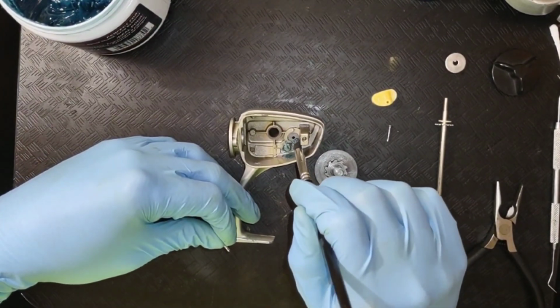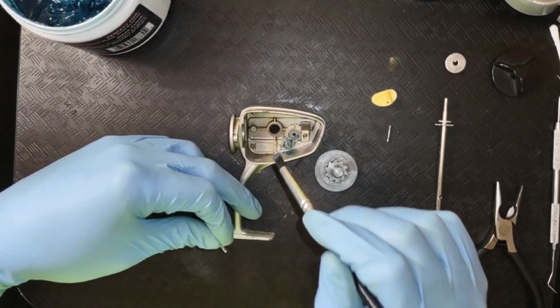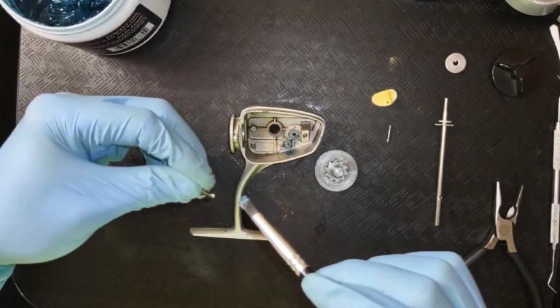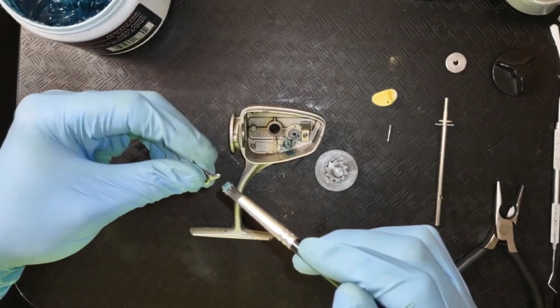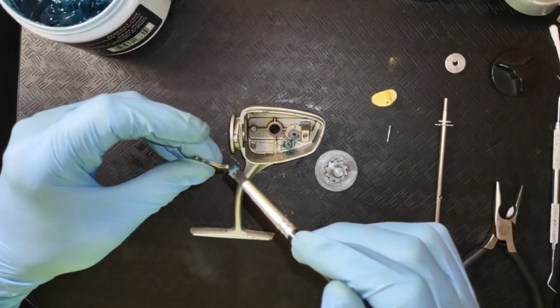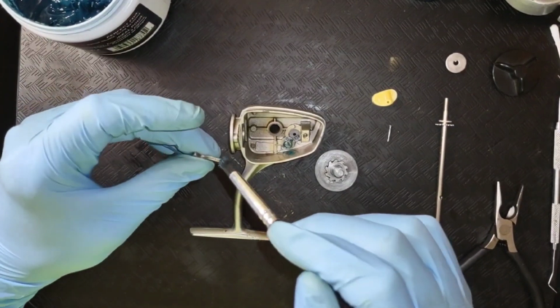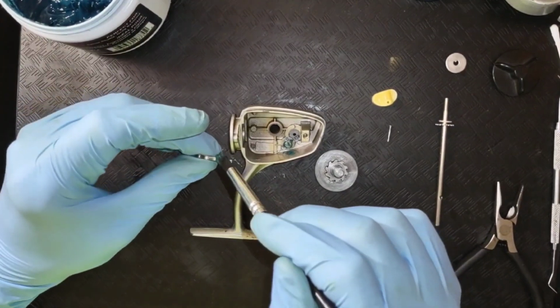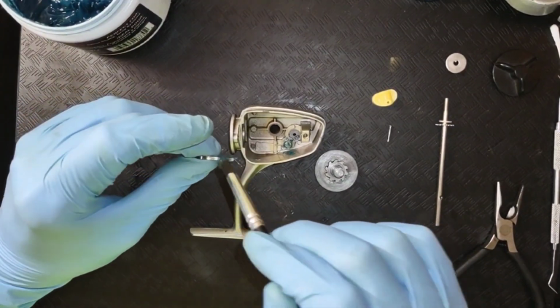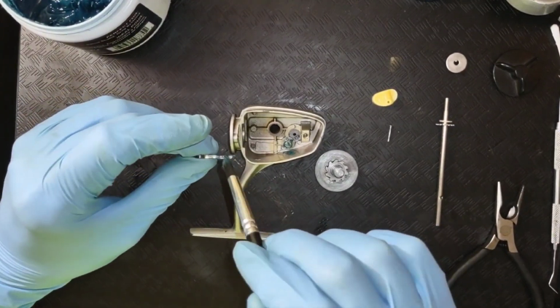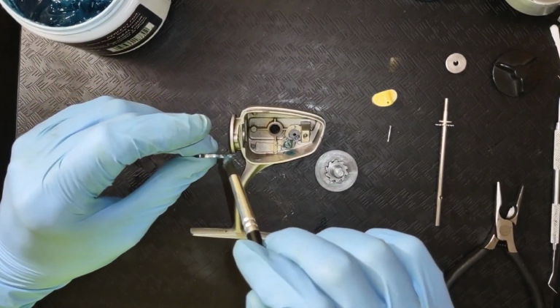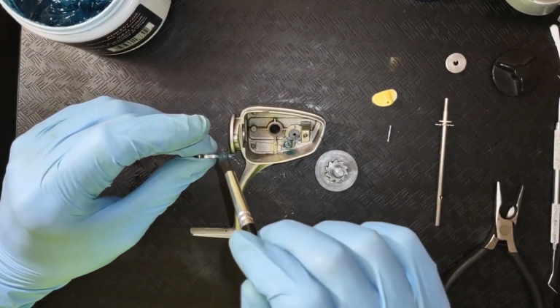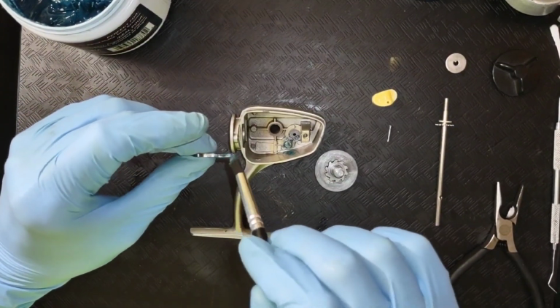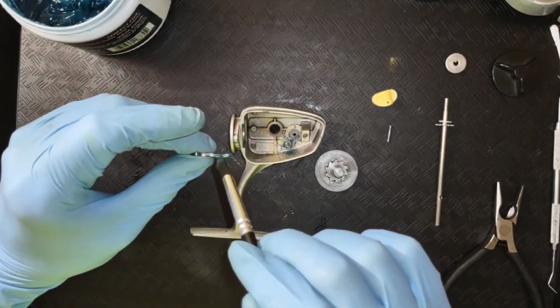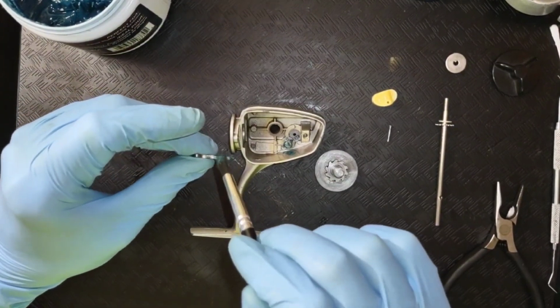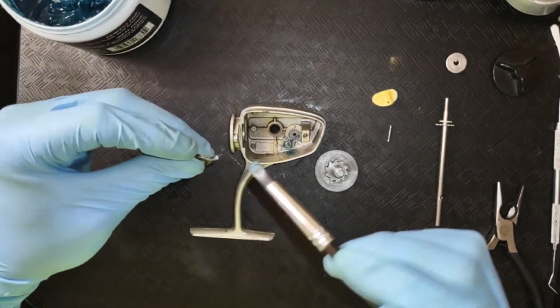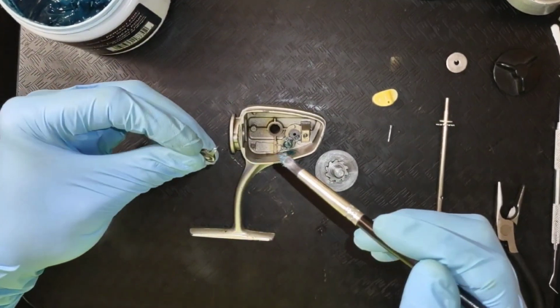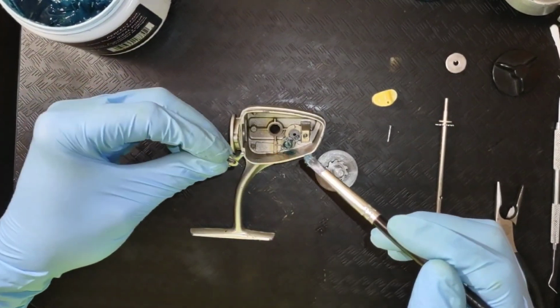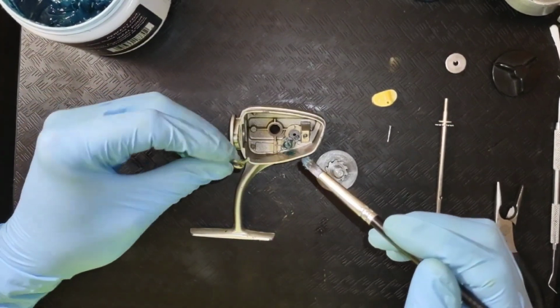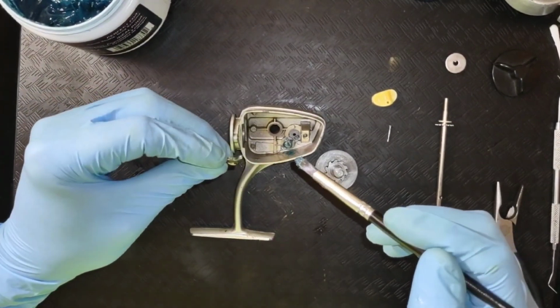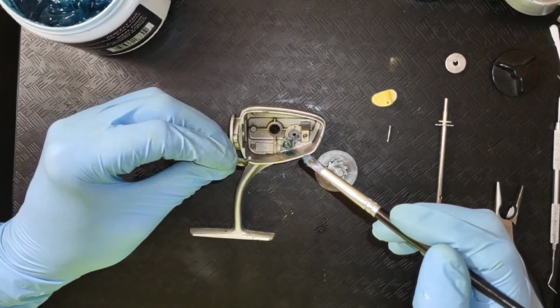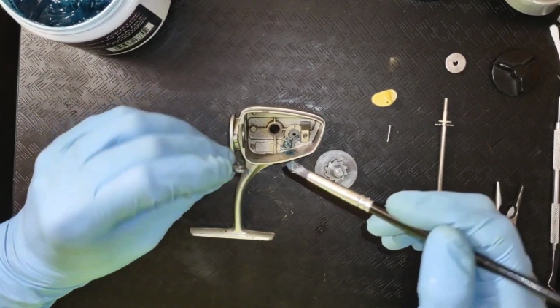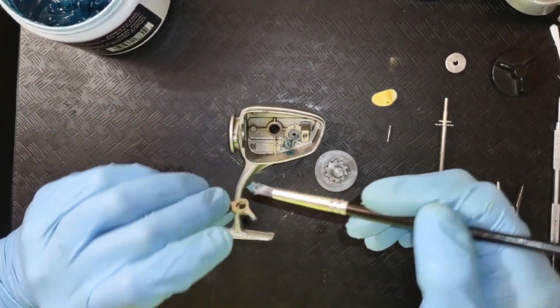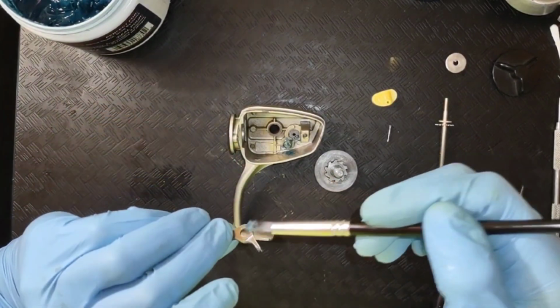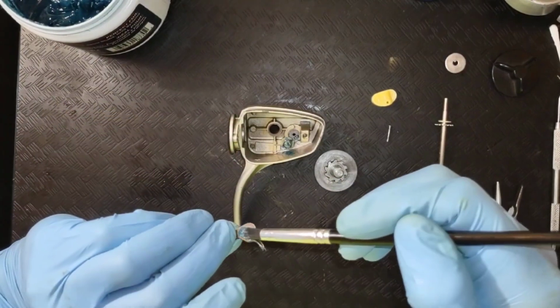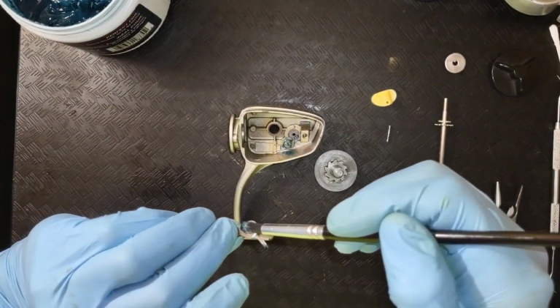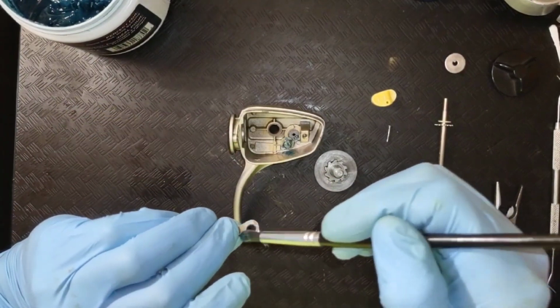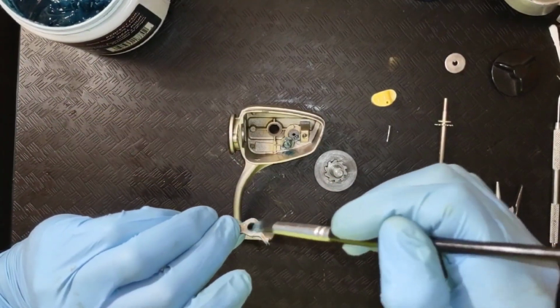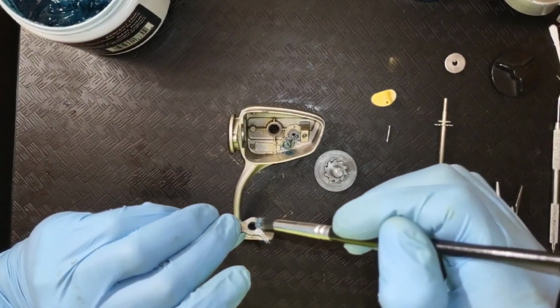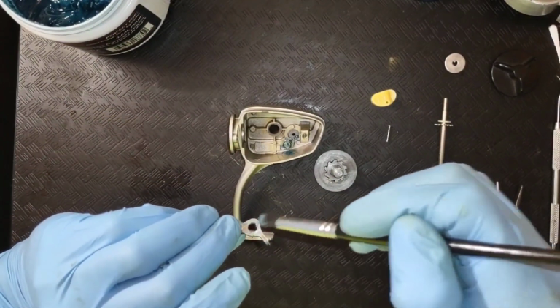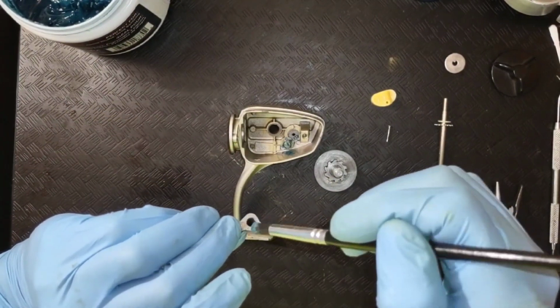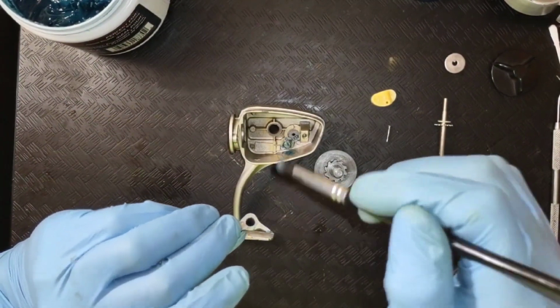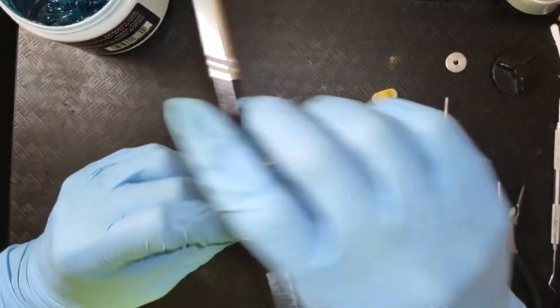A little bit of grease on this arm here, and I'm going to put some on this, and a little on the back.